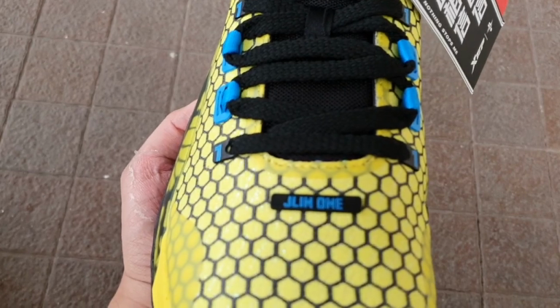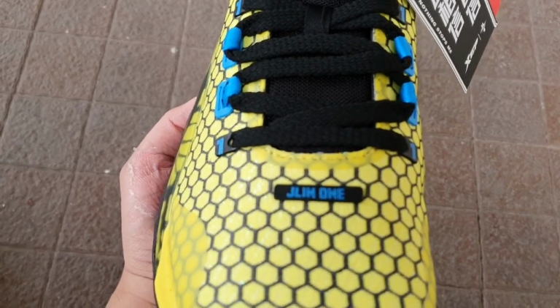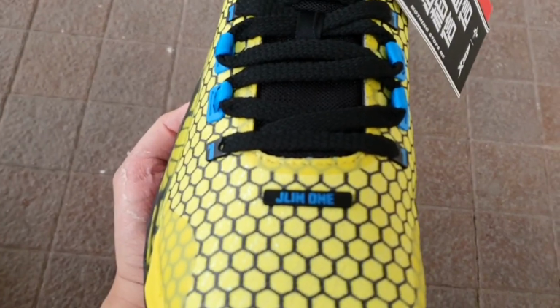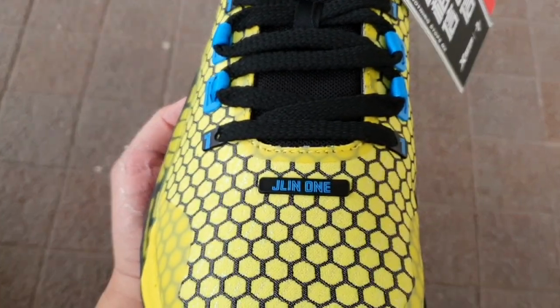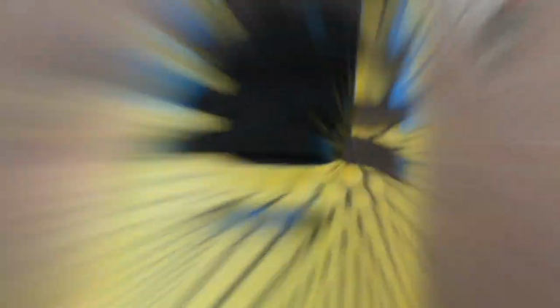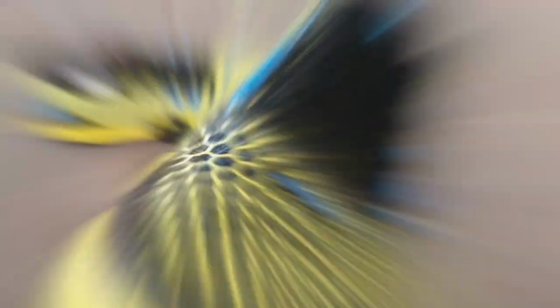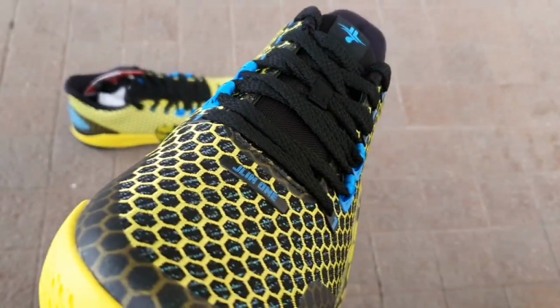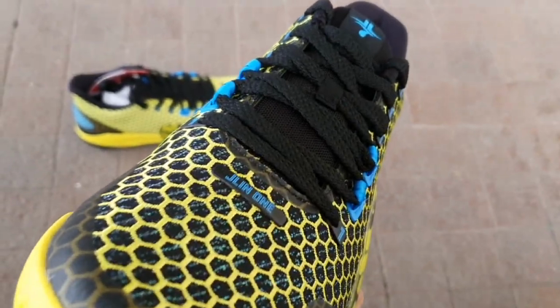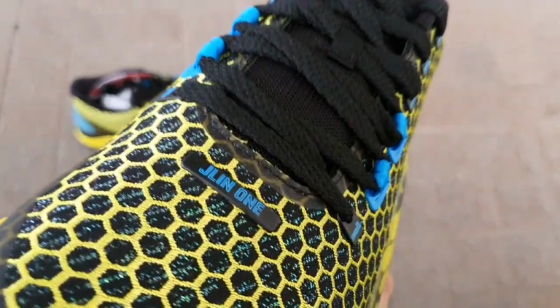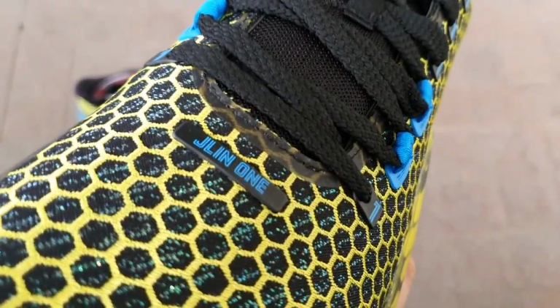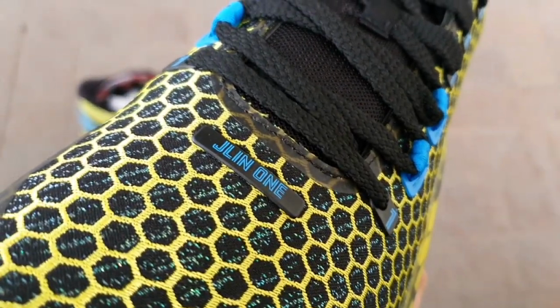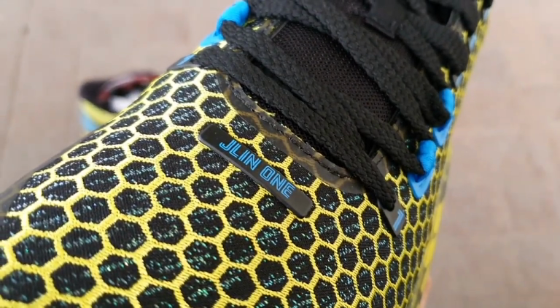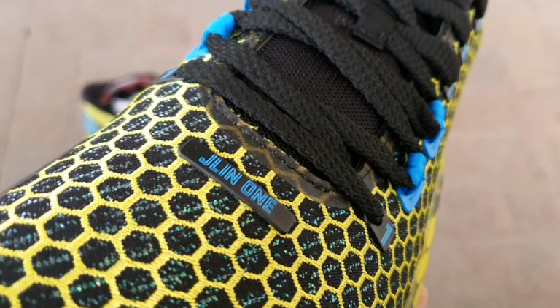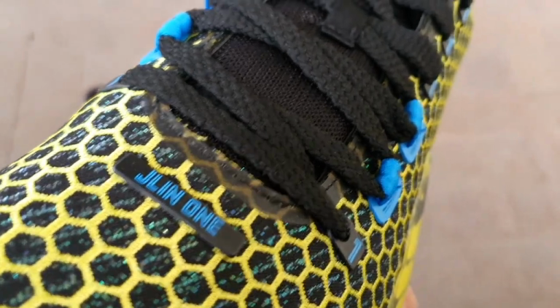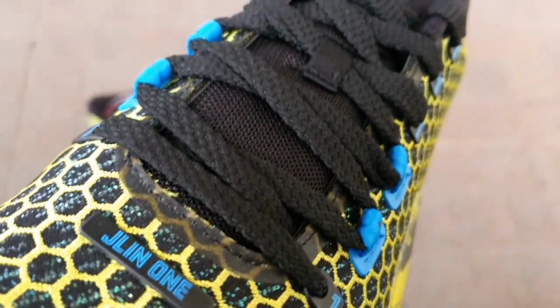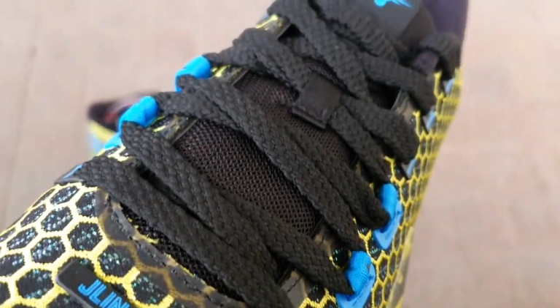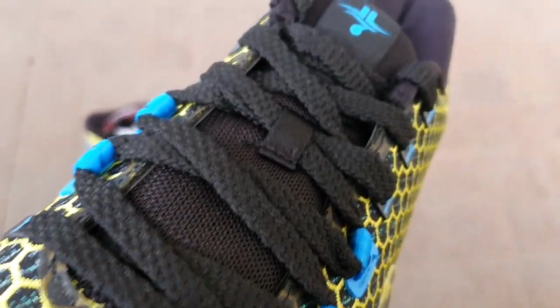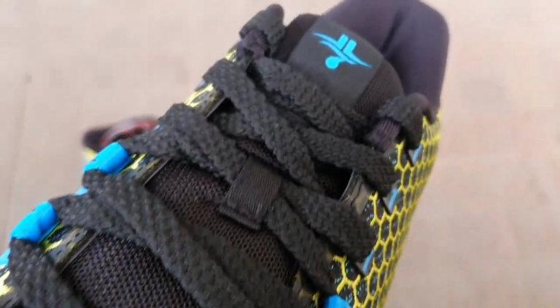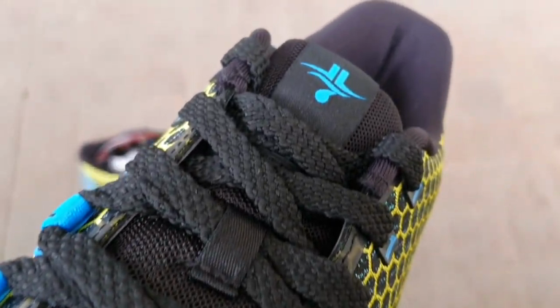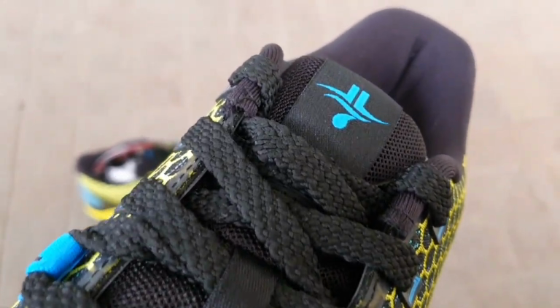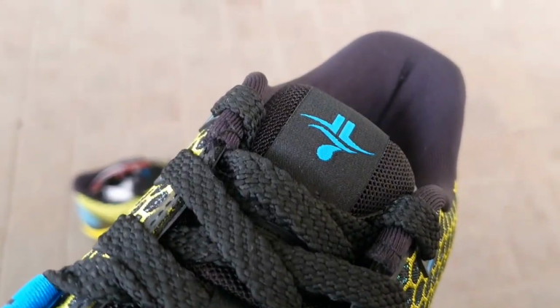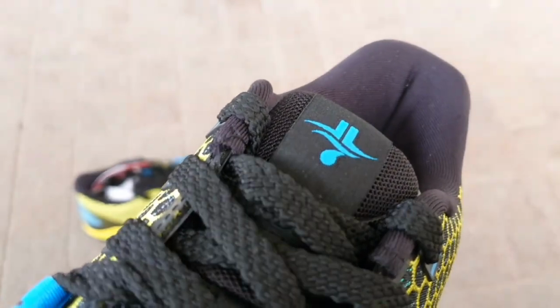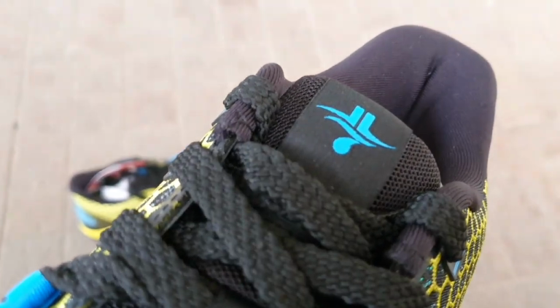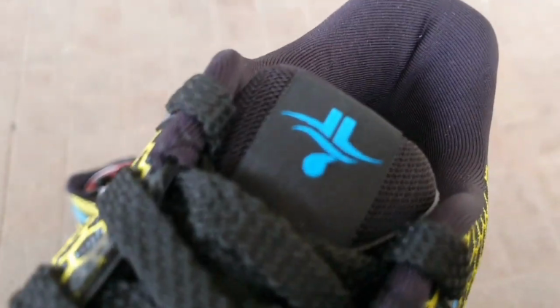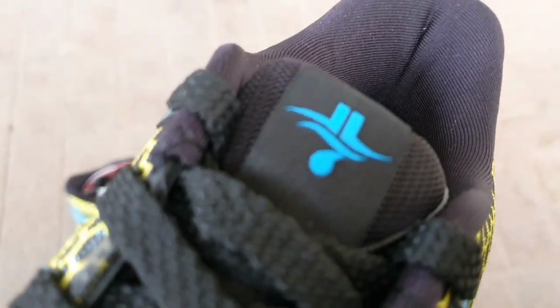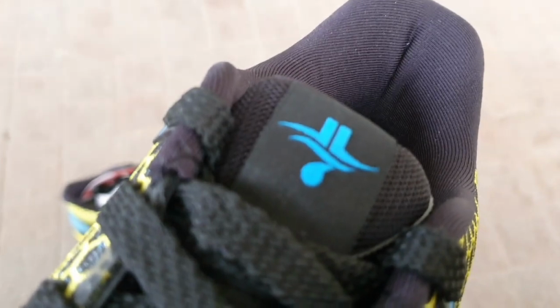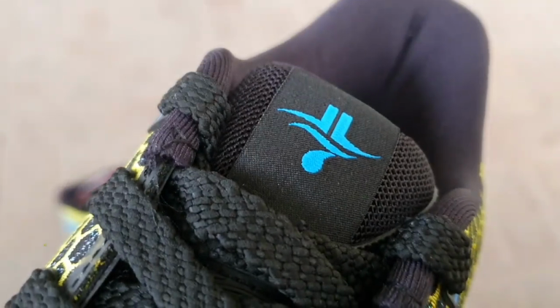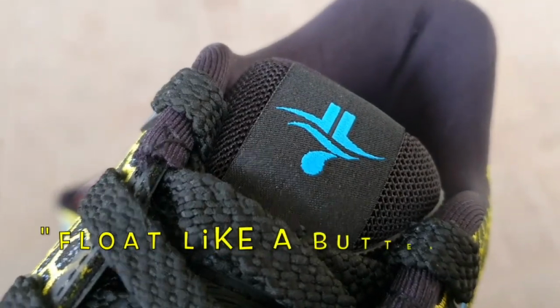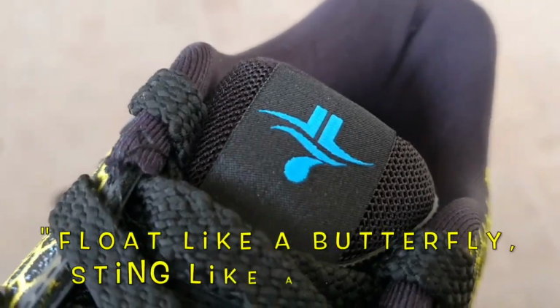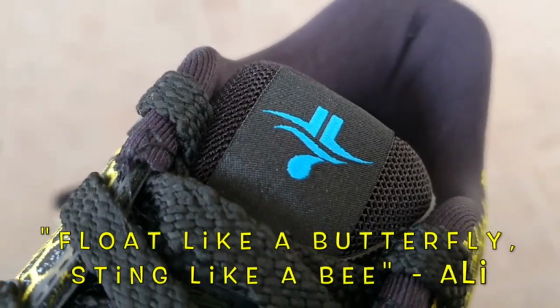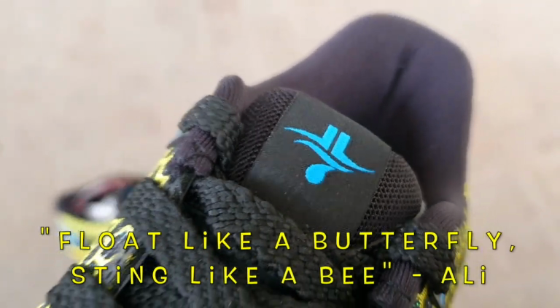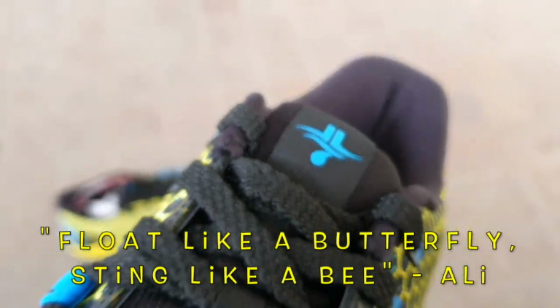The shoe I got is the Ali colorway, giving tribute to the greatest boxer of all time, Muhammad Ali. The overall design of the shoe is taken from his famous quote: float like a butterfly, sting like a bee.